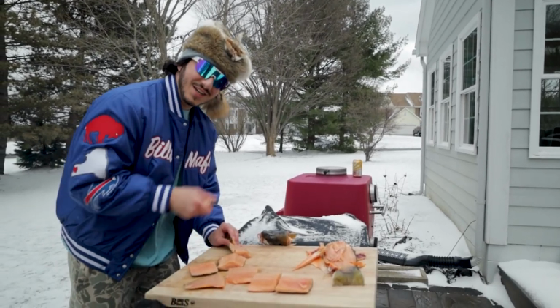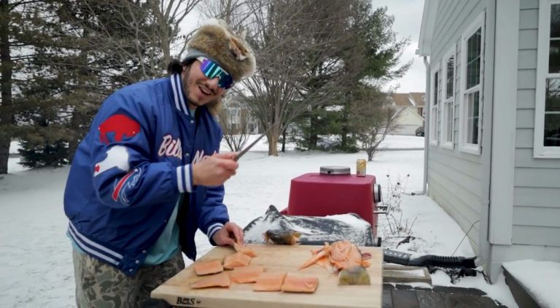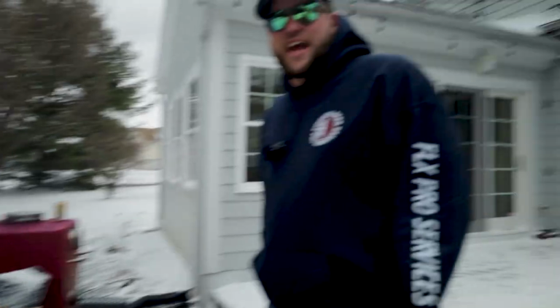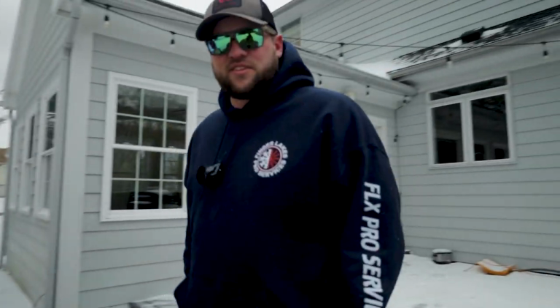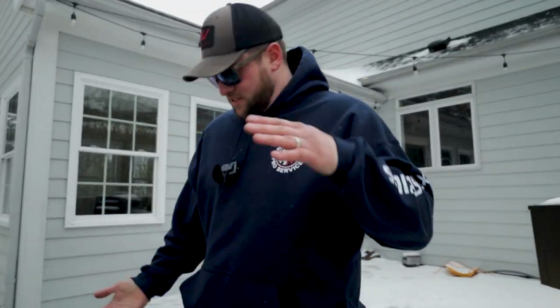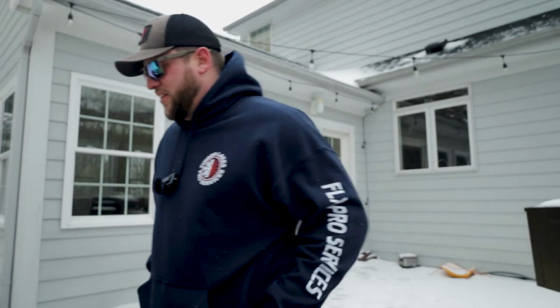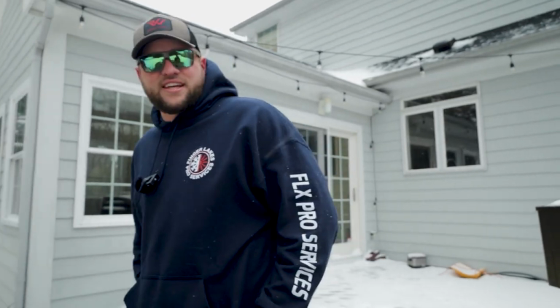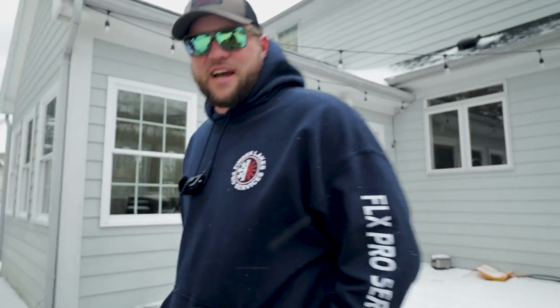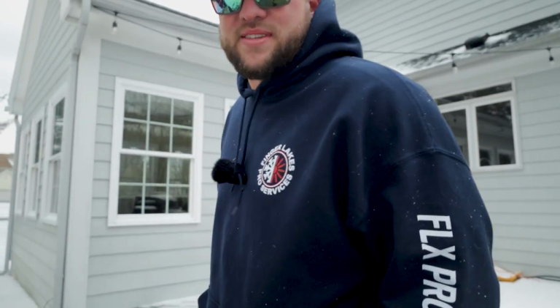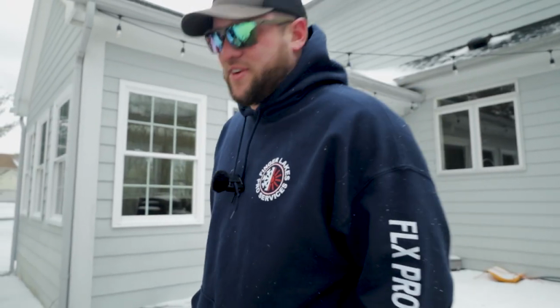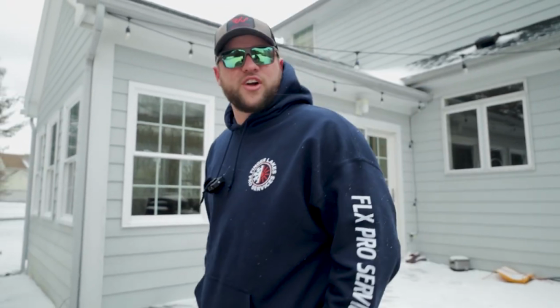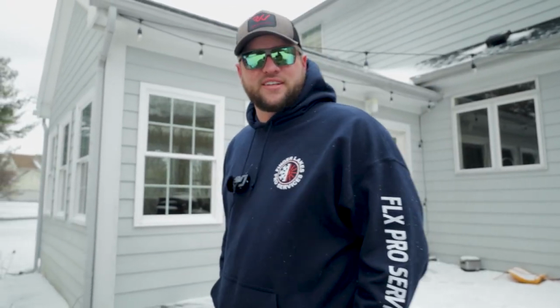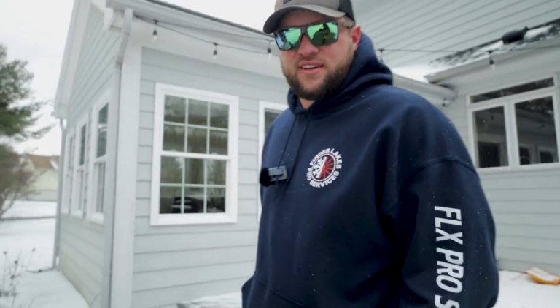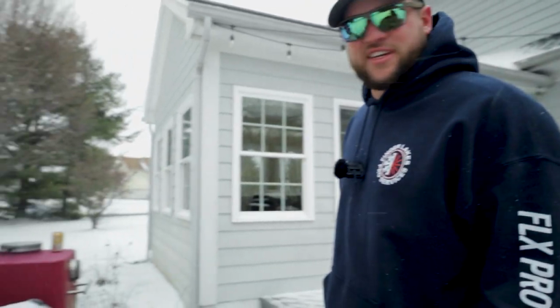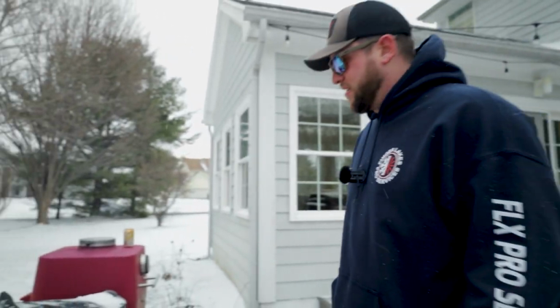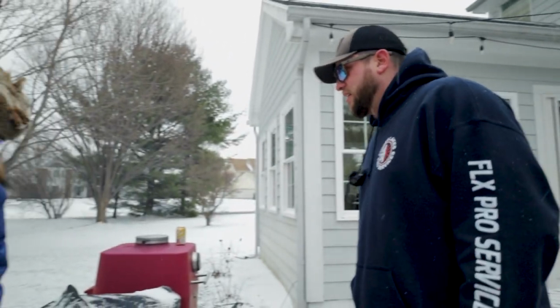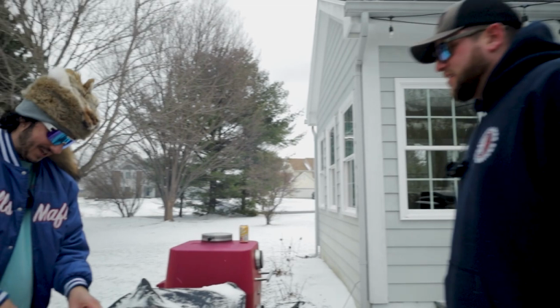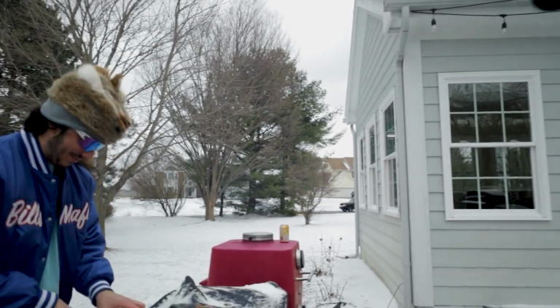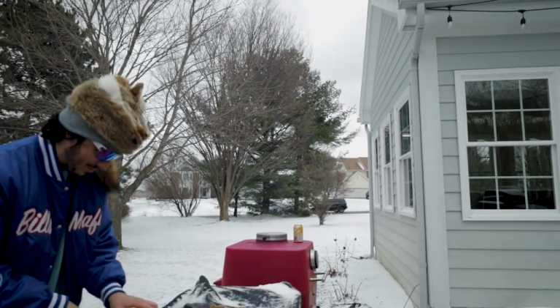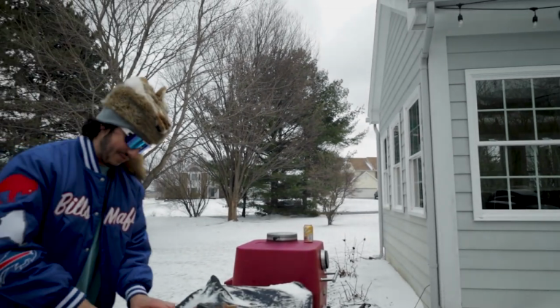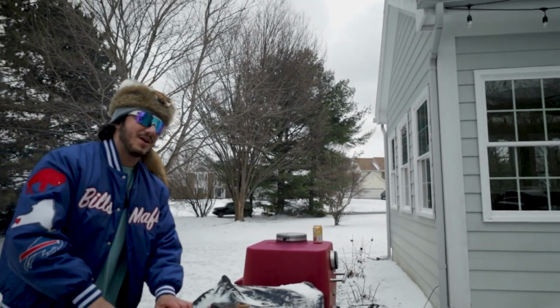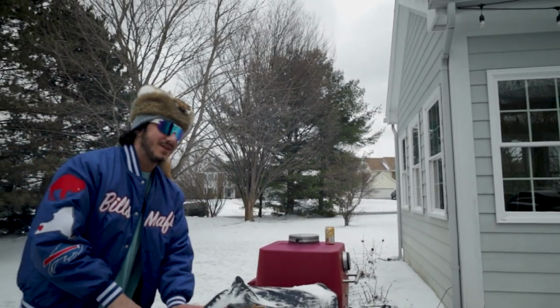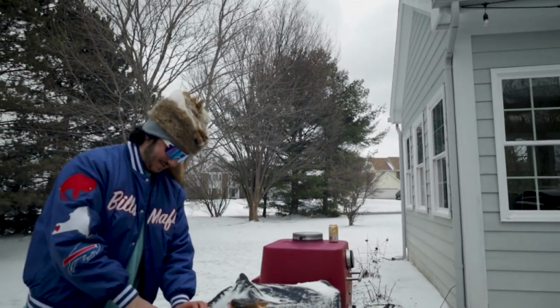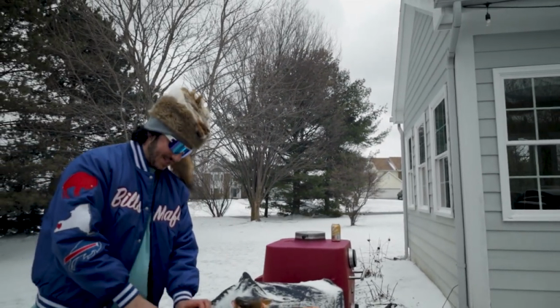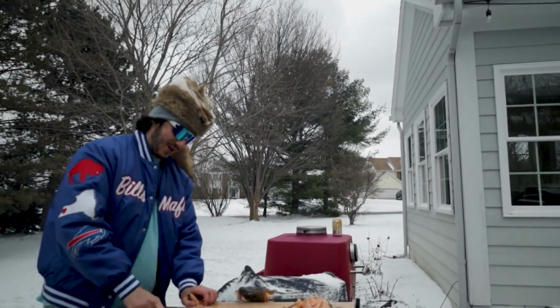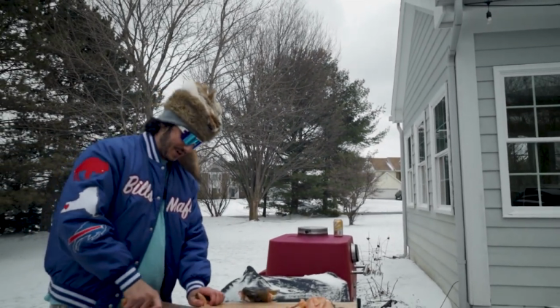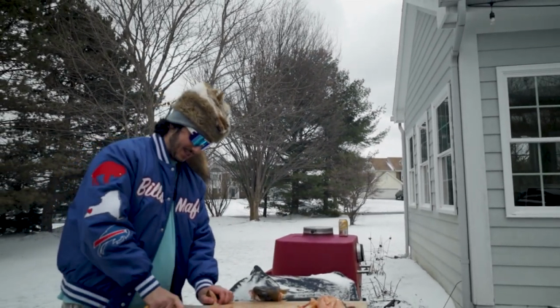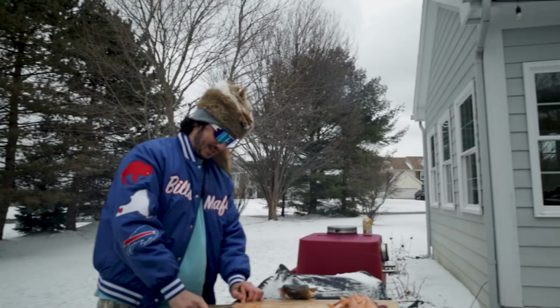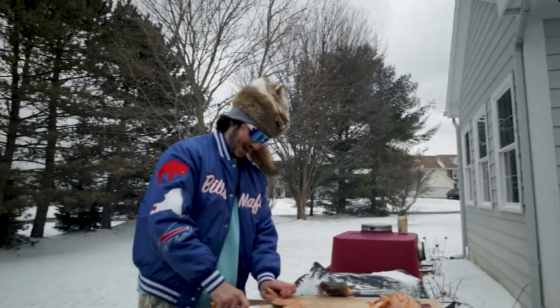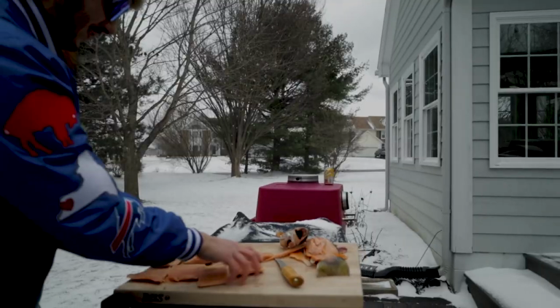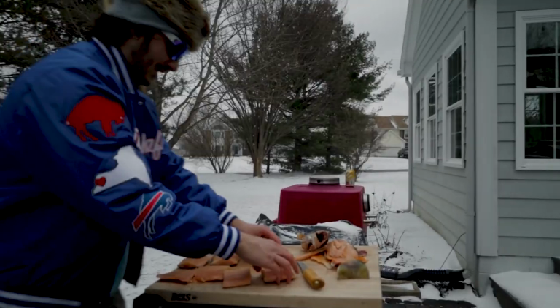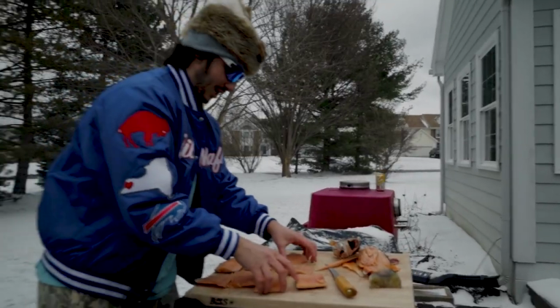We're dry-aging Brandon. The fridge is the perfect size; I think I'll be able to sit in there for at least 20 days if he feeds me. No, we gotta go 45 days — get the real umami flavors. Pop it out. At least chop off one of your legs and get a nice thigh blaze done.